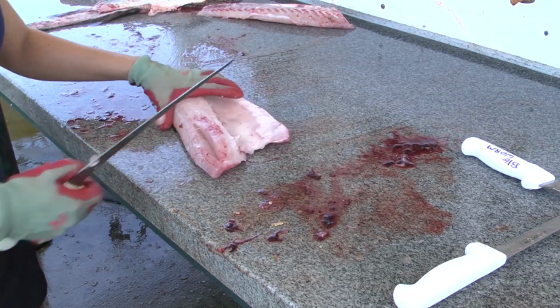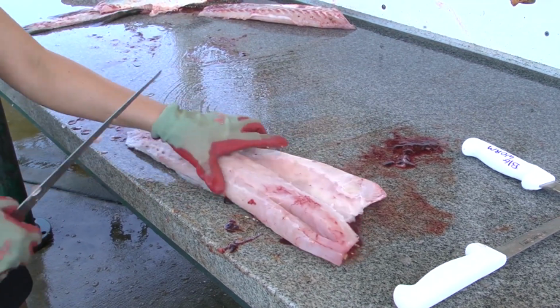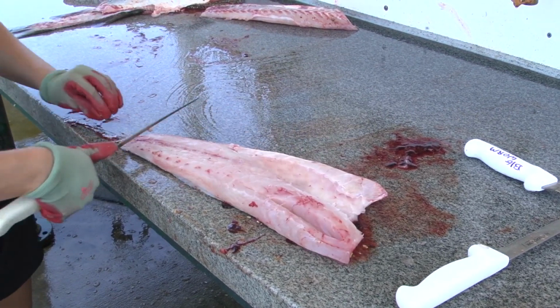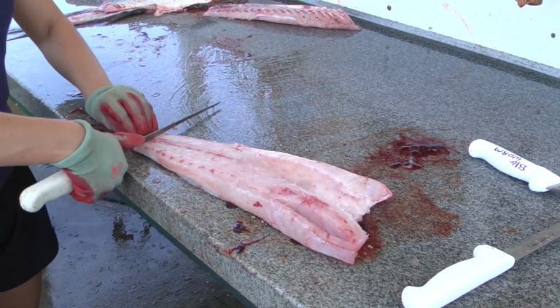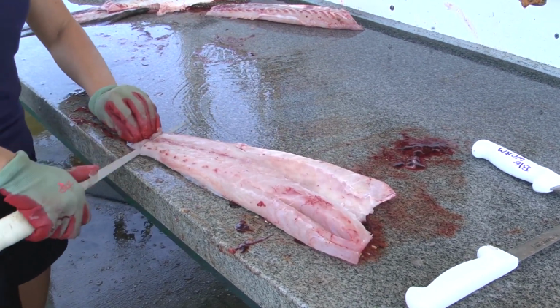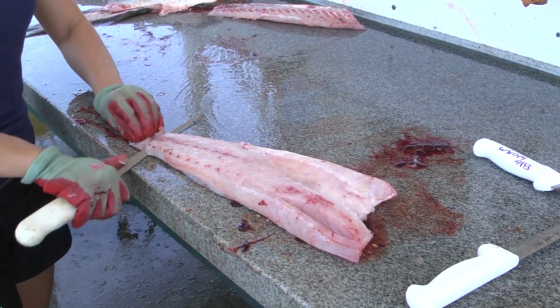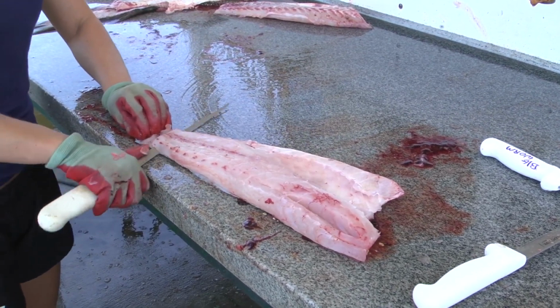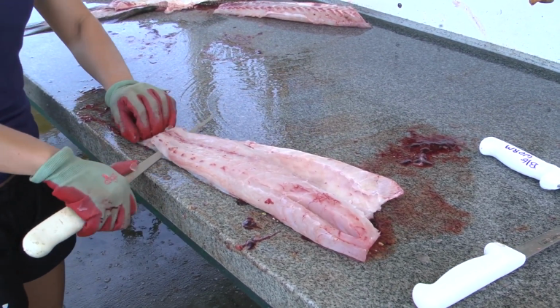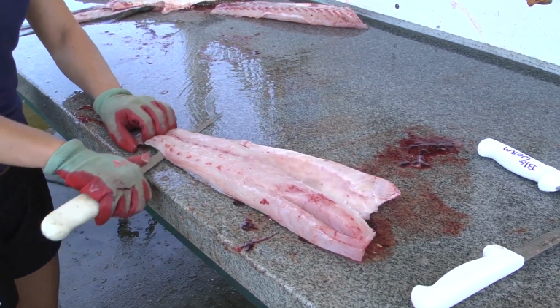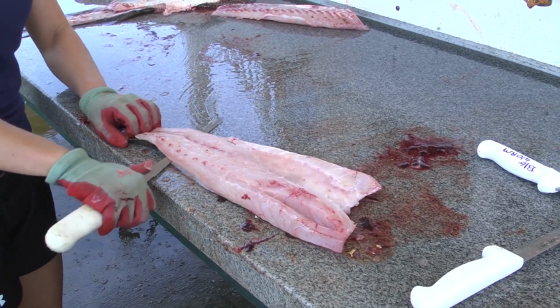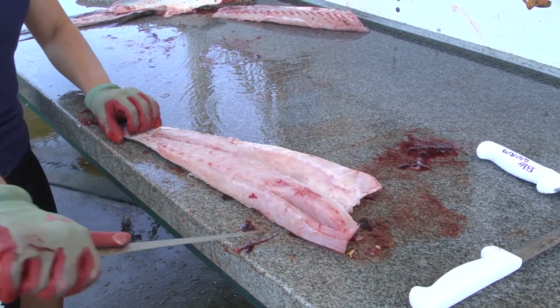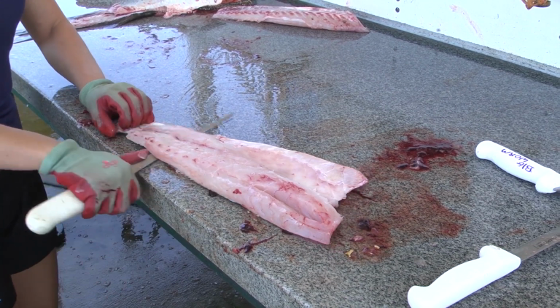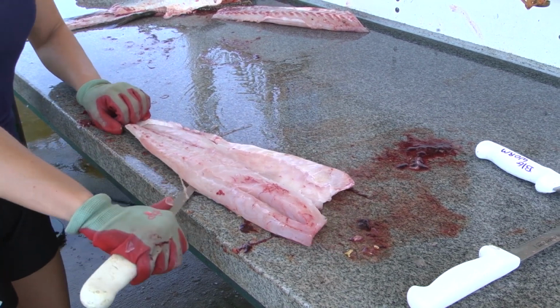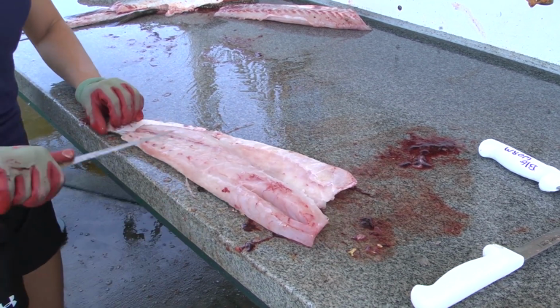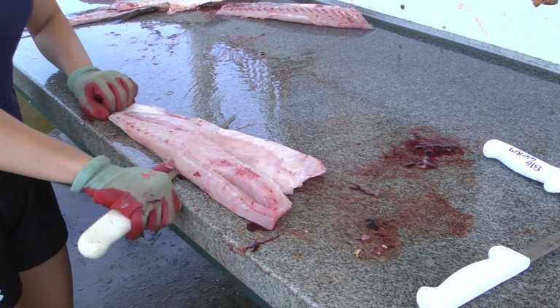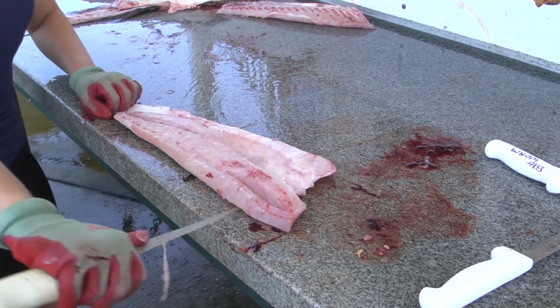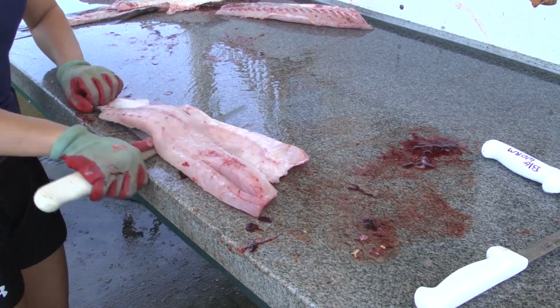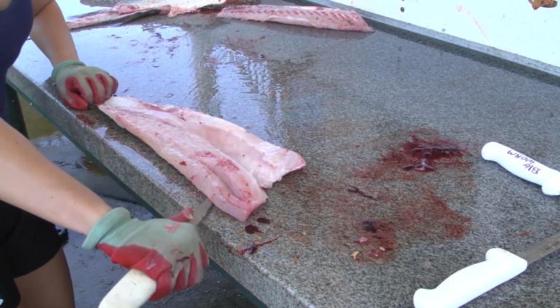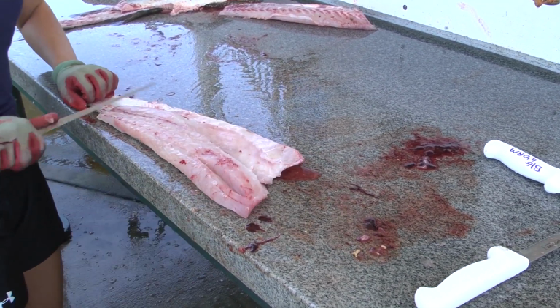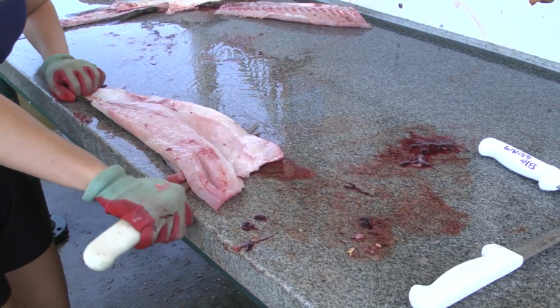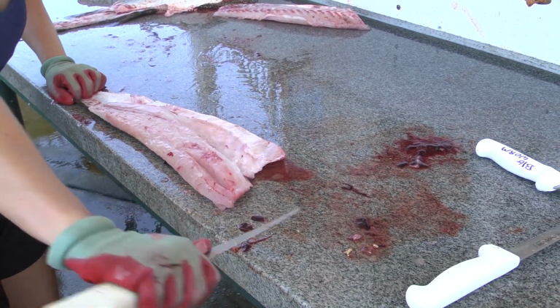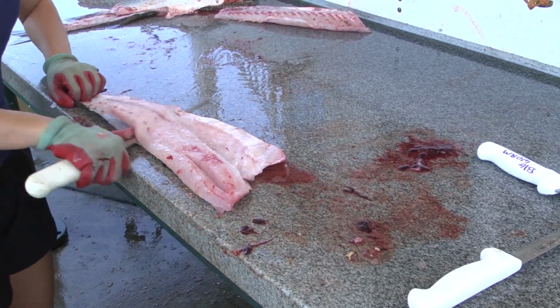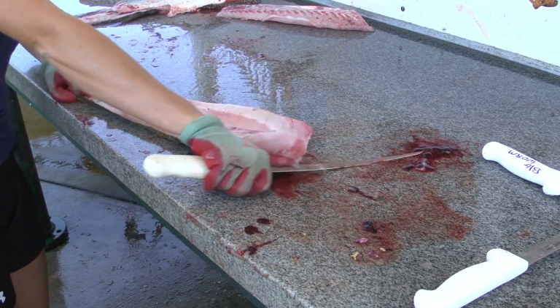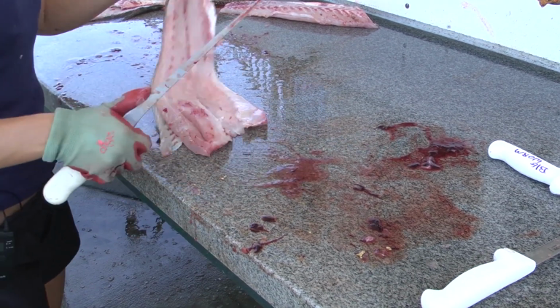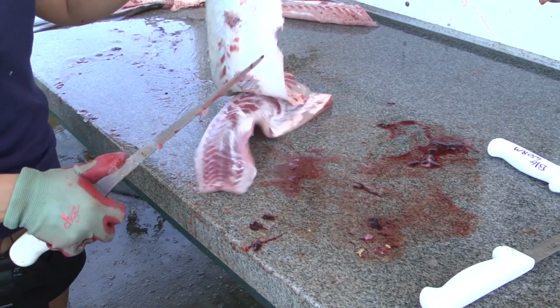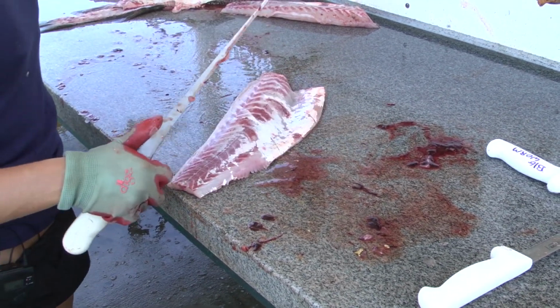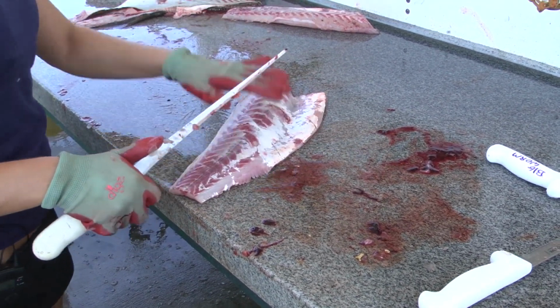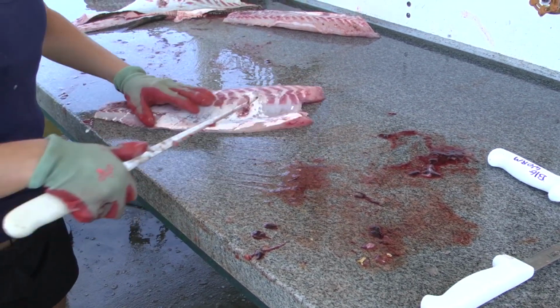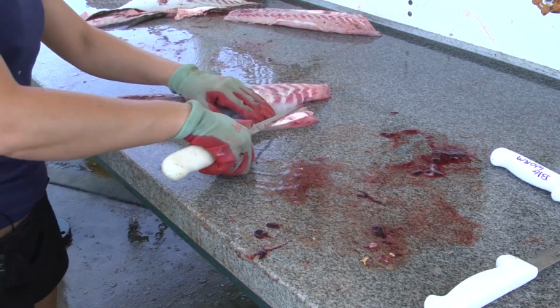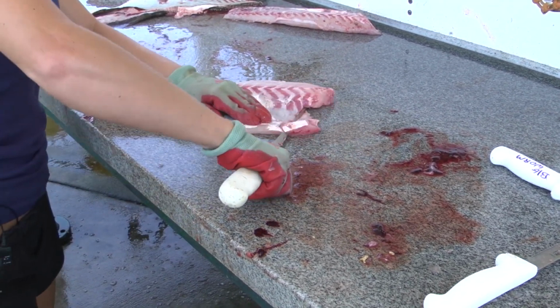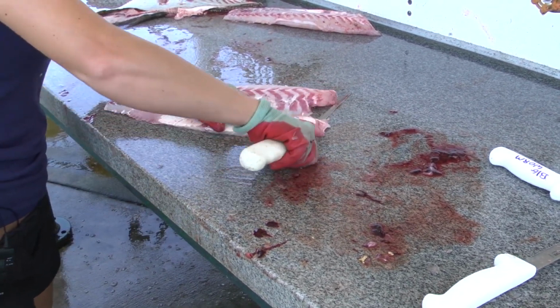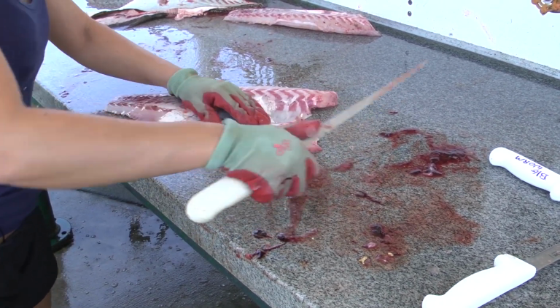Take your second fillet, leave a little bit of room, cut as close to the skin as you can, push through, set that to the side, and cut a little bit of the rib cage off here.